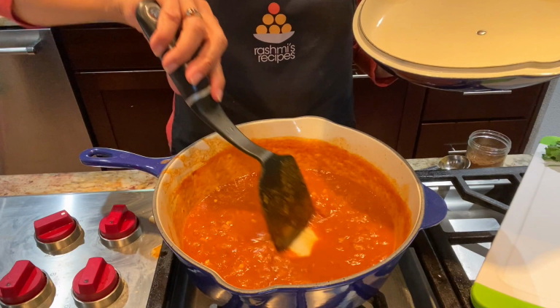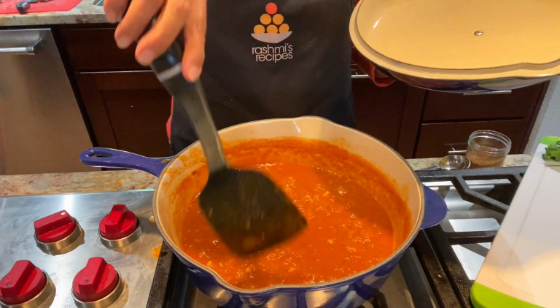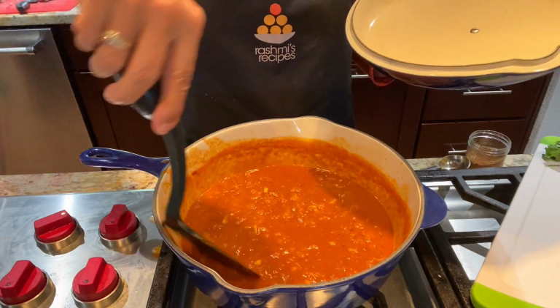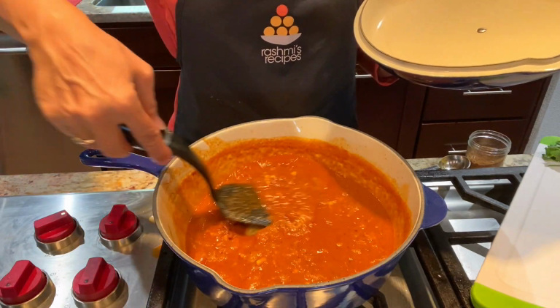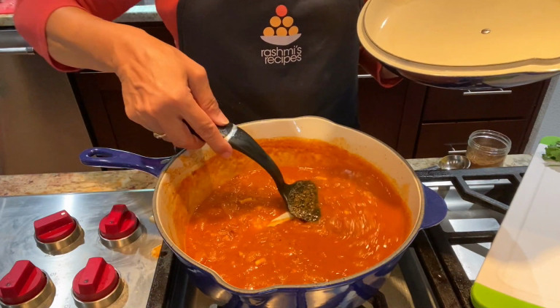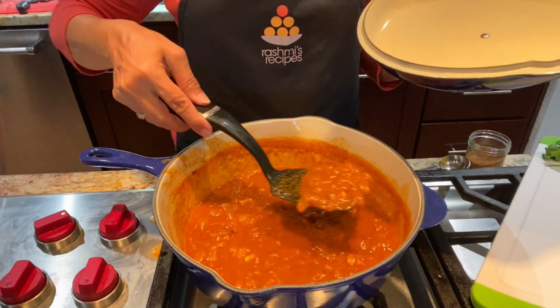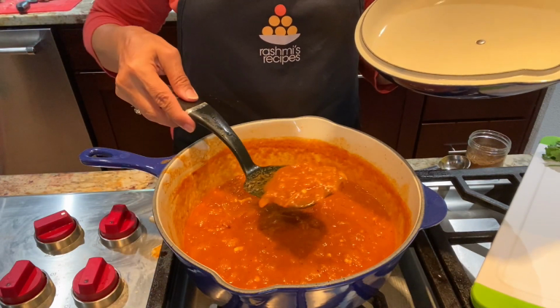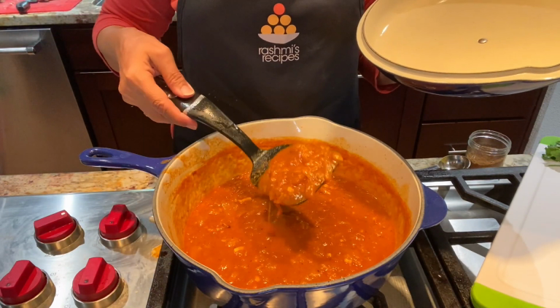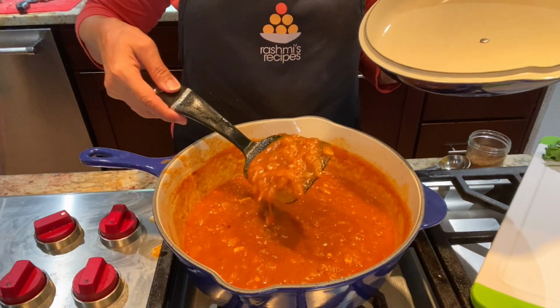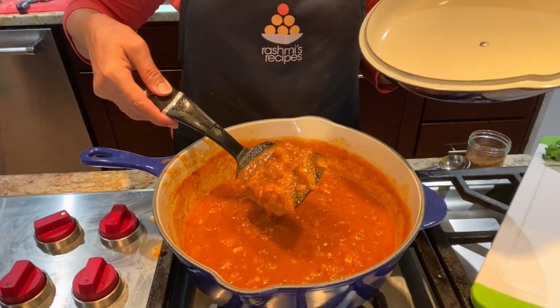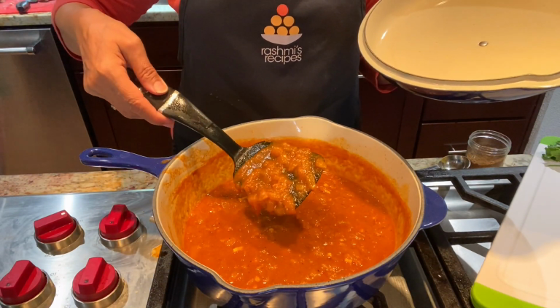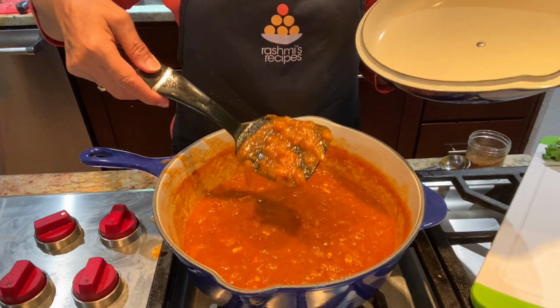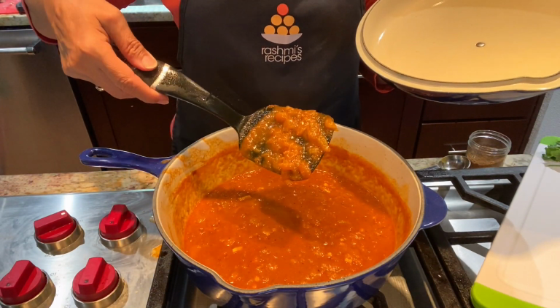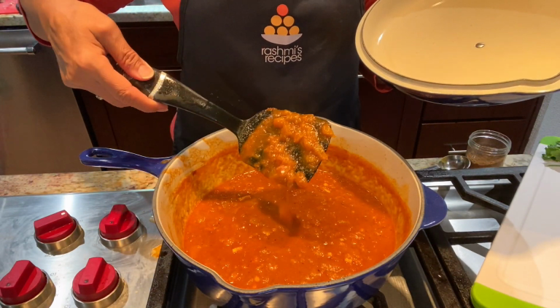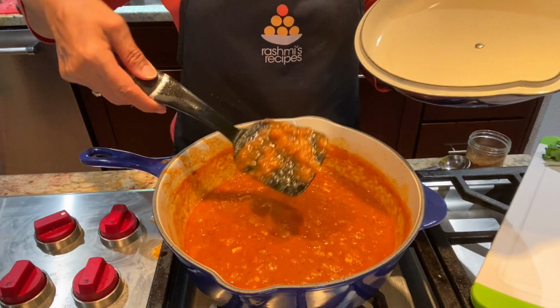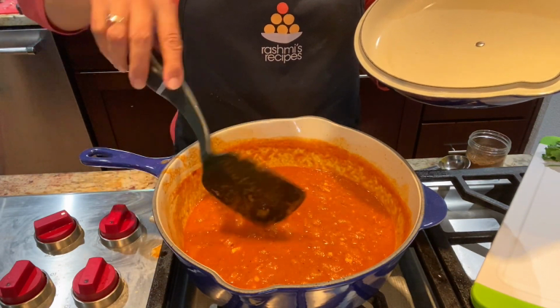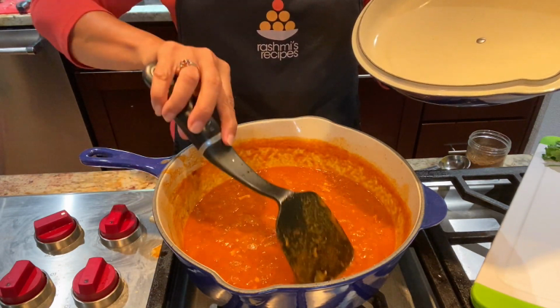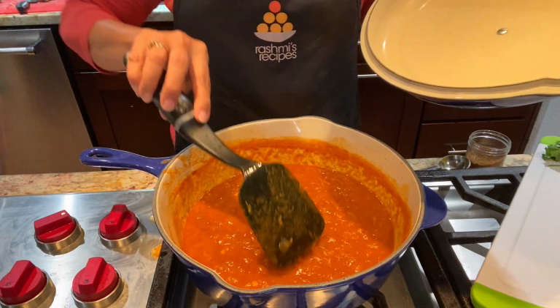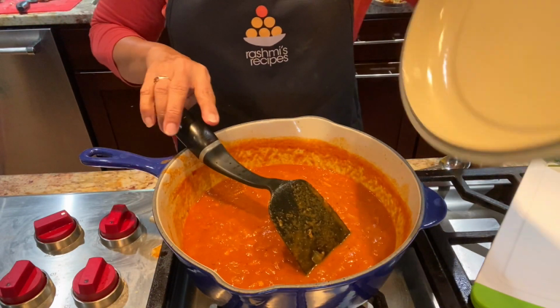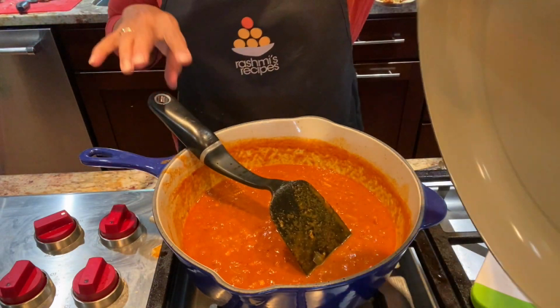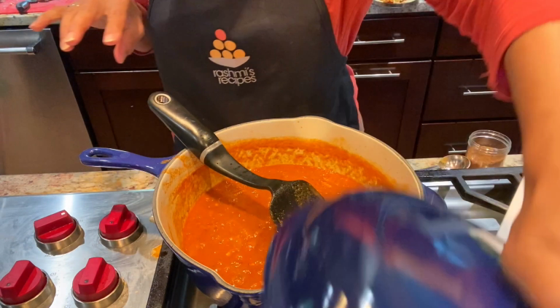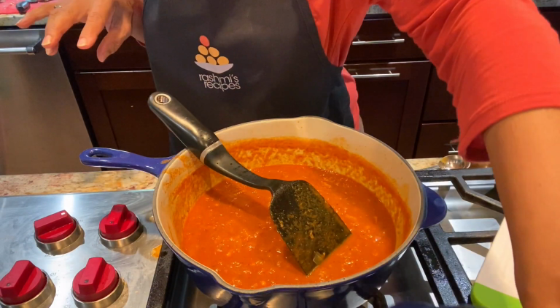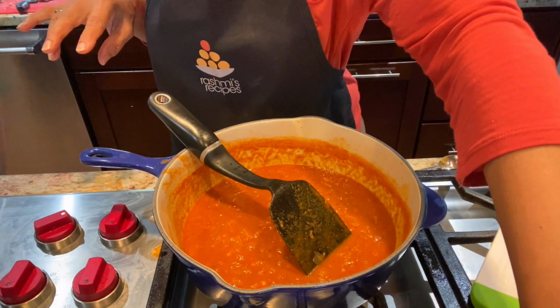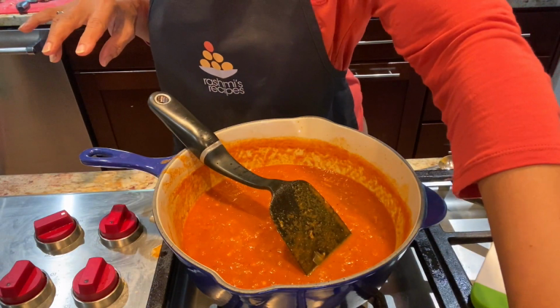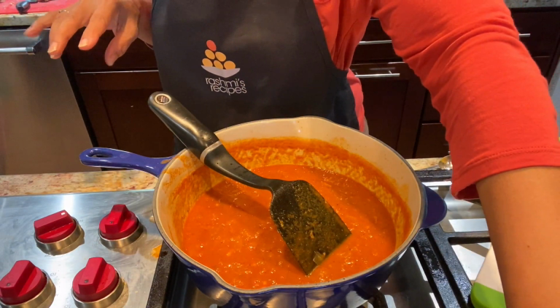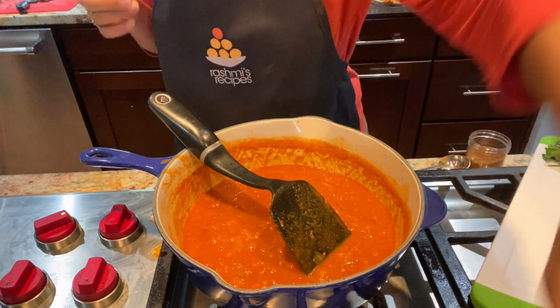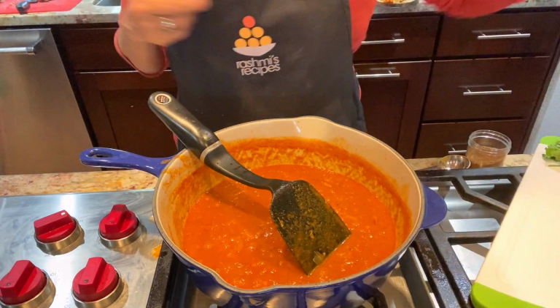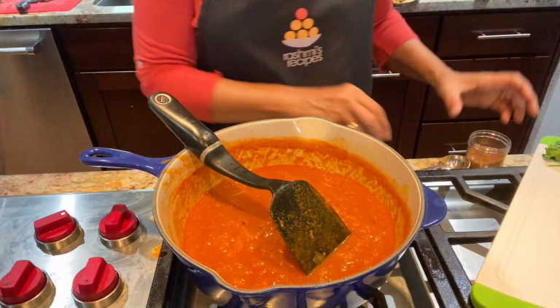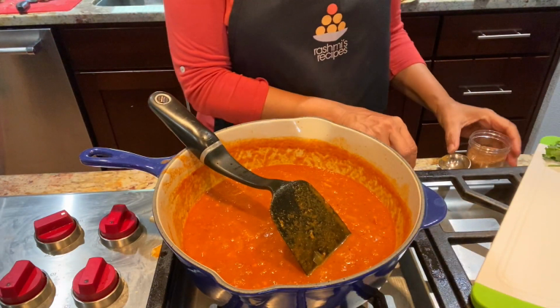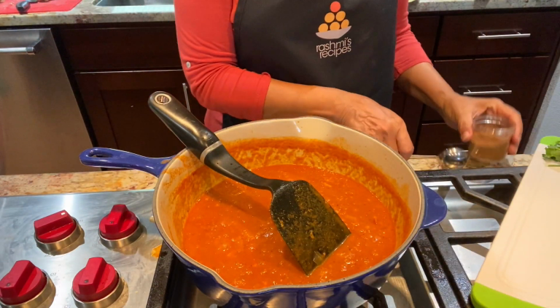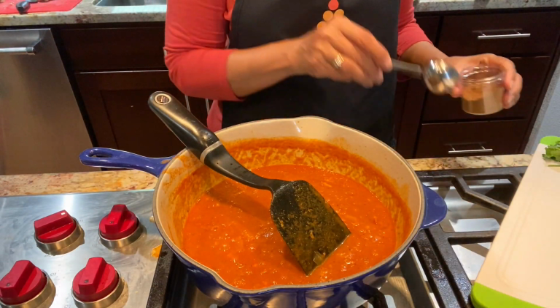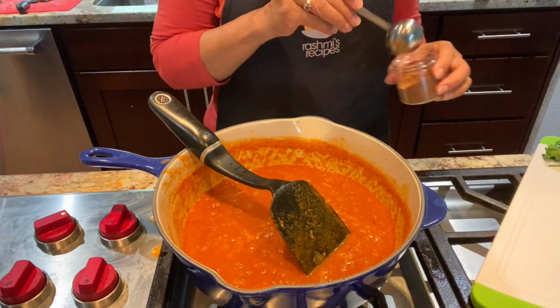It's nice and thick. The onion has almost dissolved. I'm going to add some garam masala. And our curry is ready.